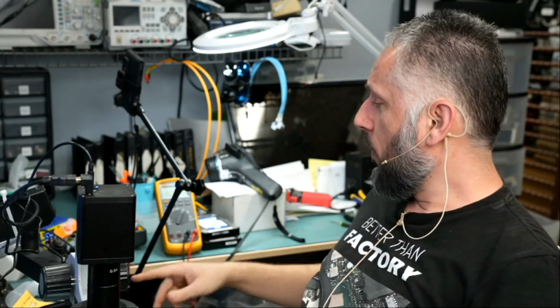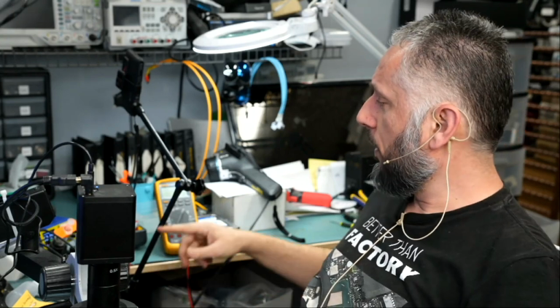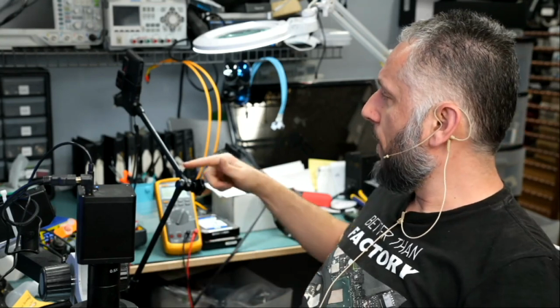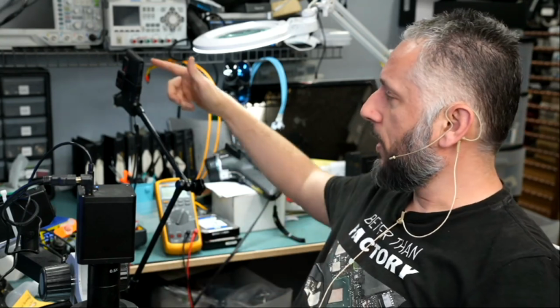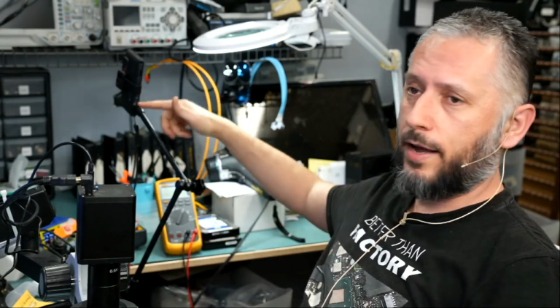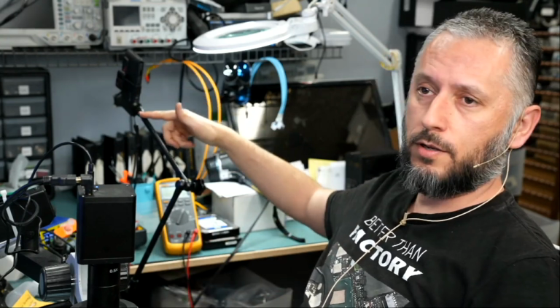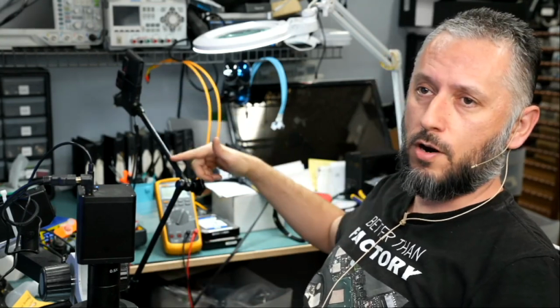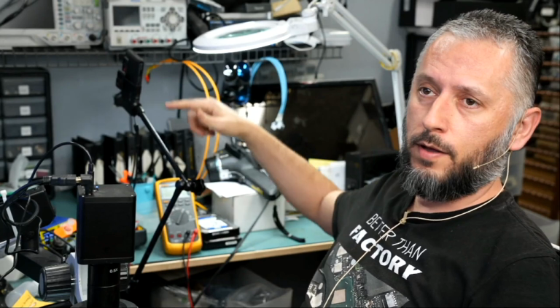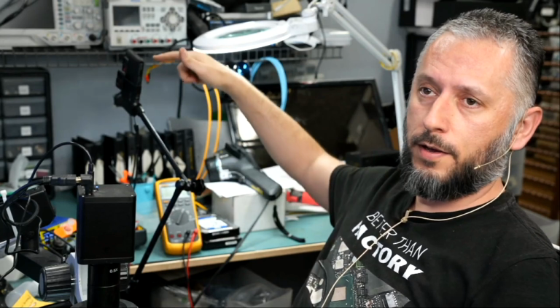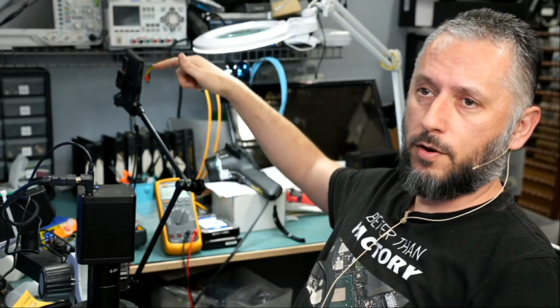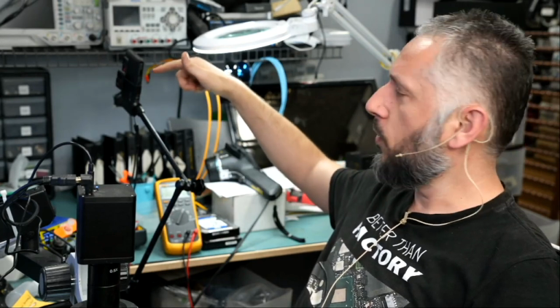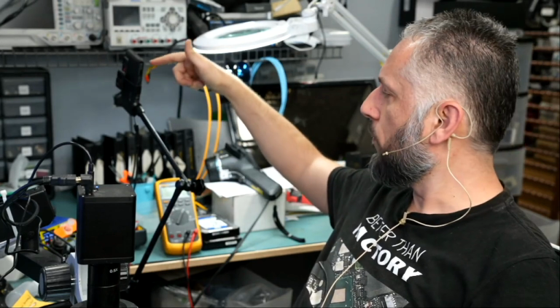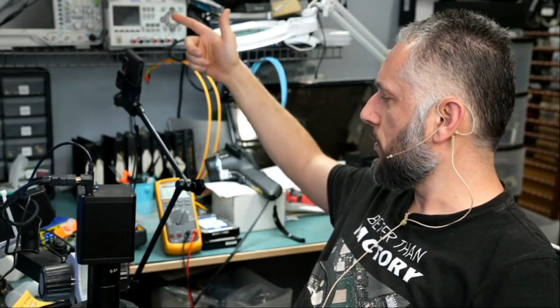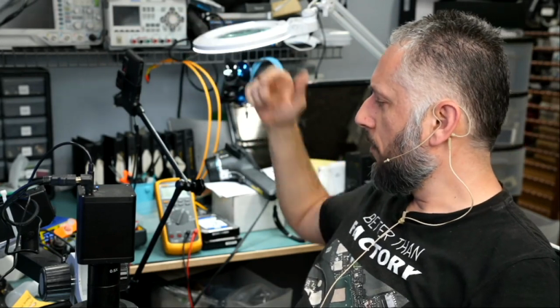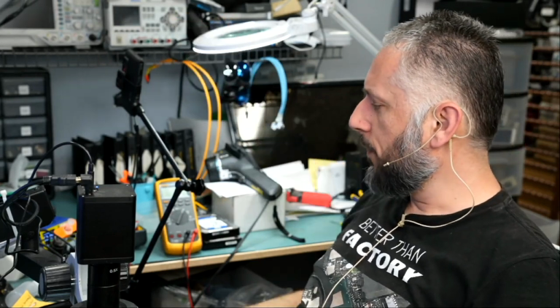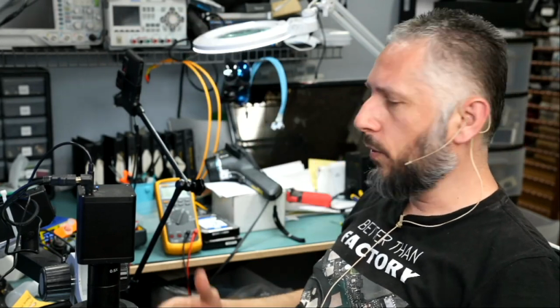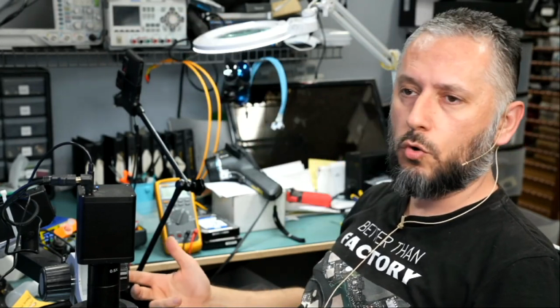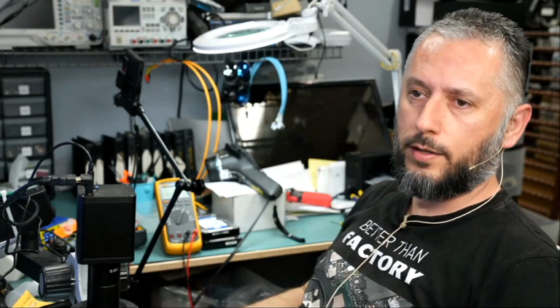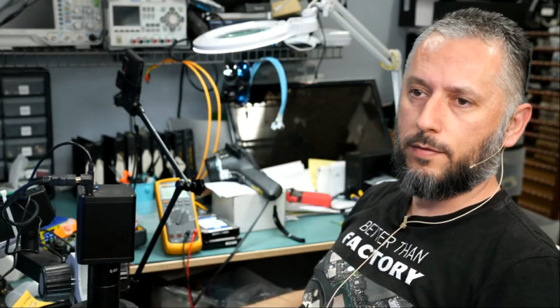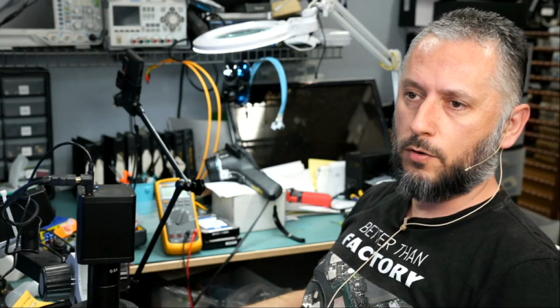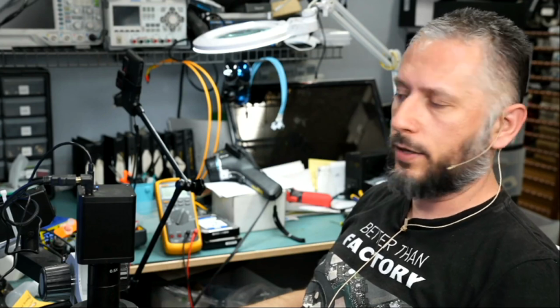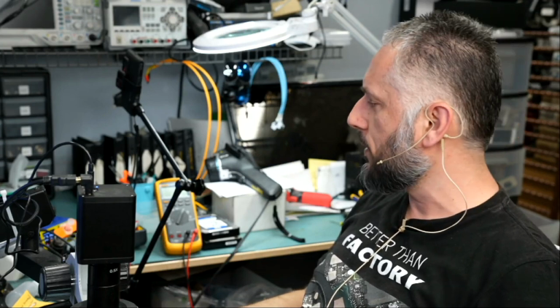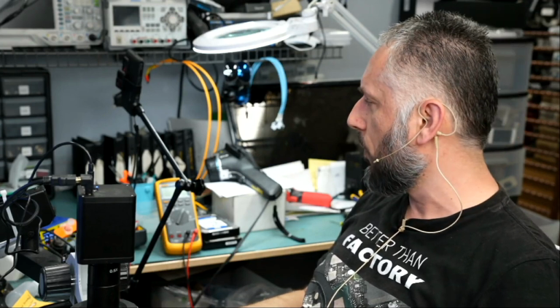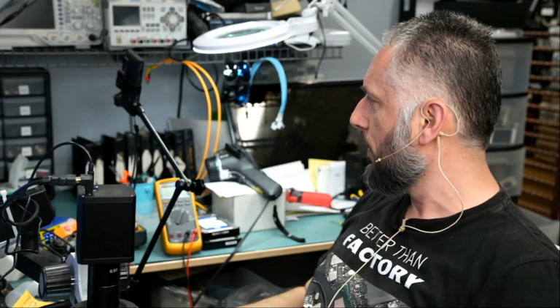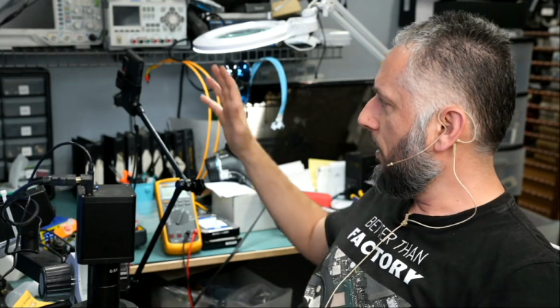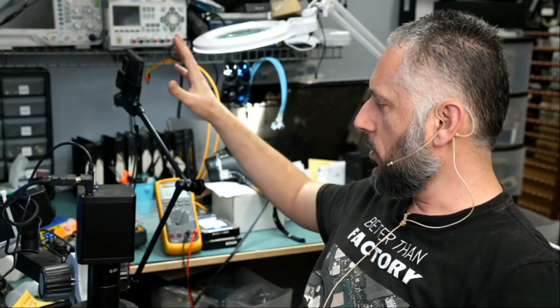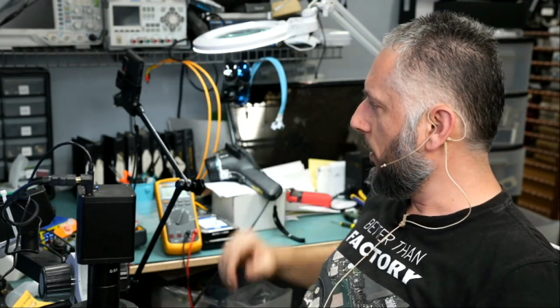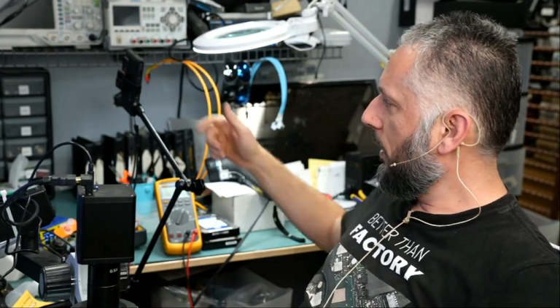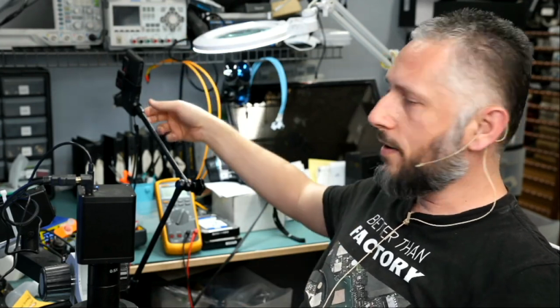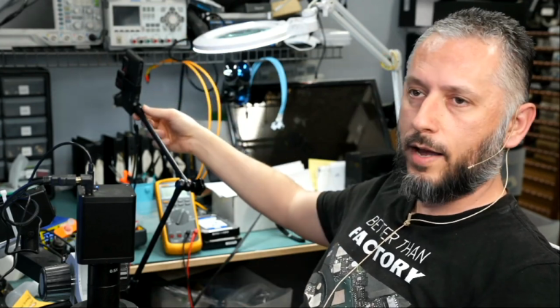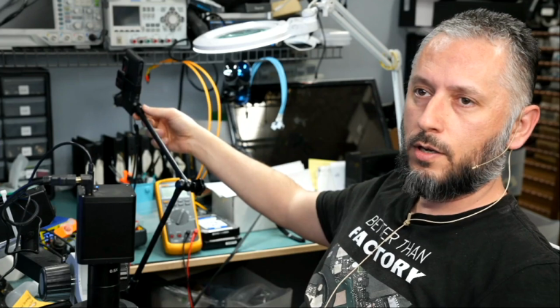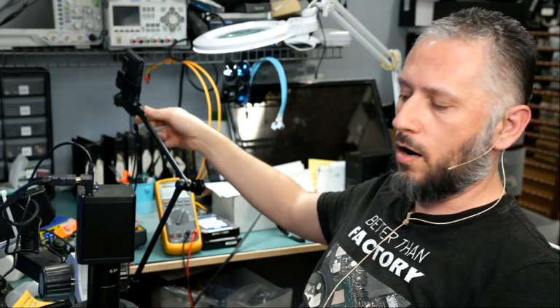Now if you look here, we have a thermal camera attached to this arm. This thermal camera was mailed over to us by a company — they want us to go over it and see if it works for us so we can carry and sell it in our shop. I'm still going over it and I have it attached to the arm.